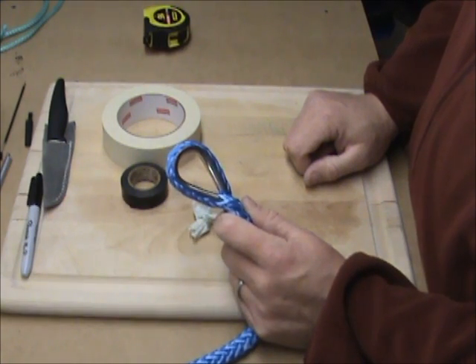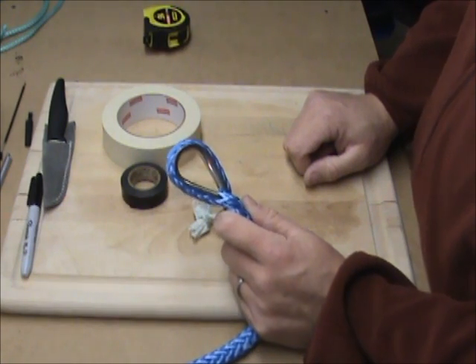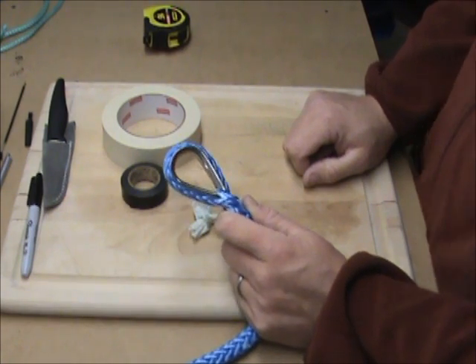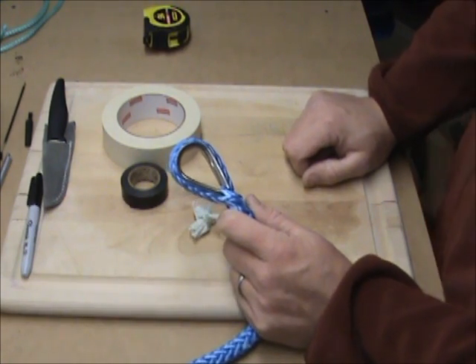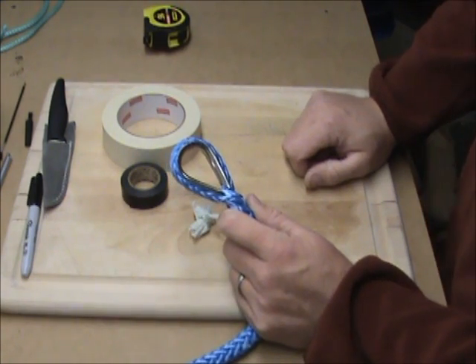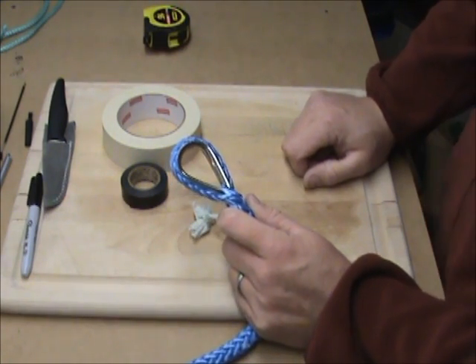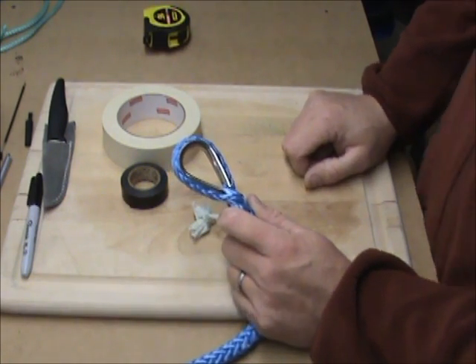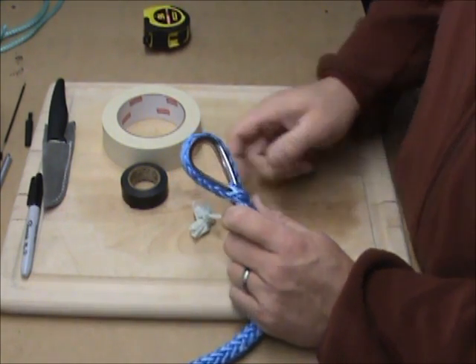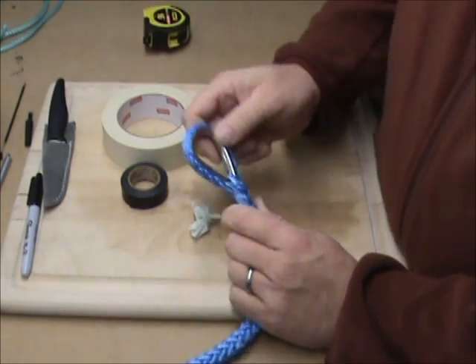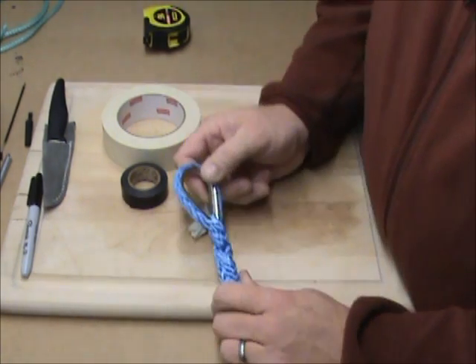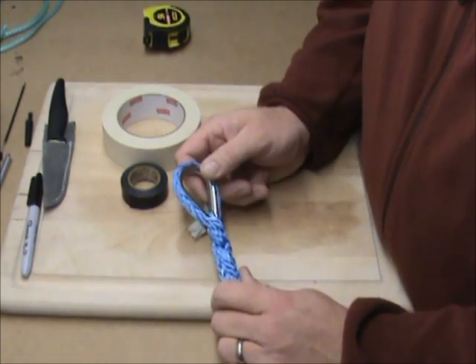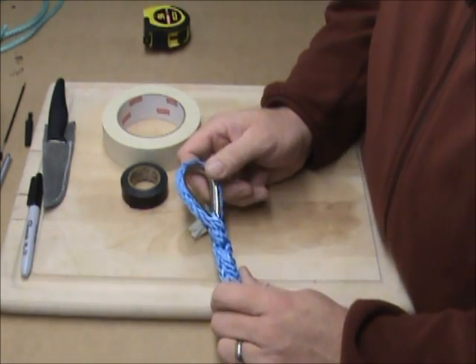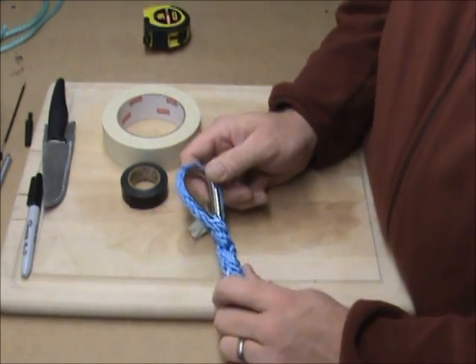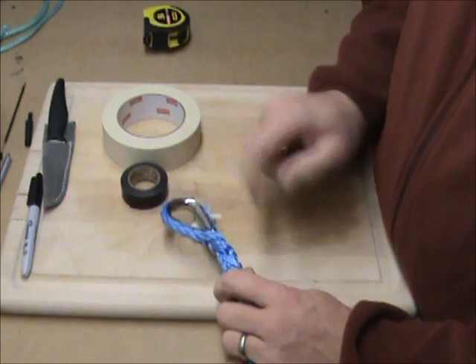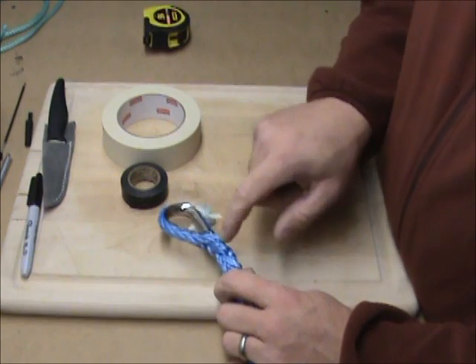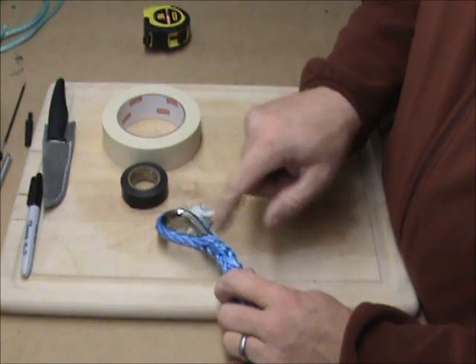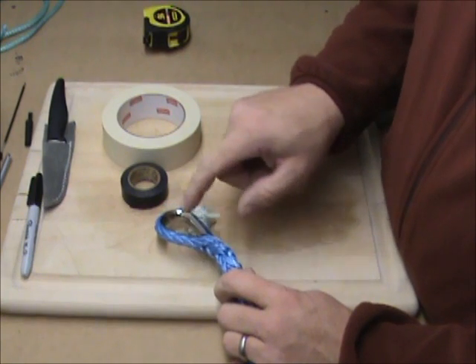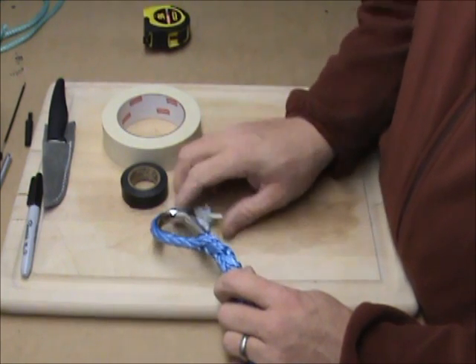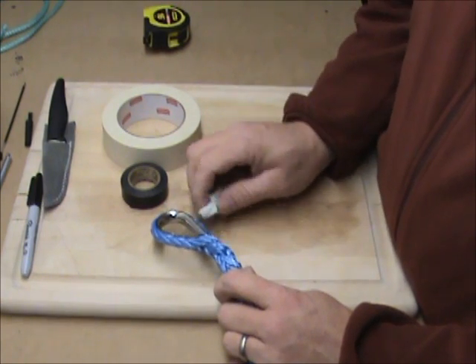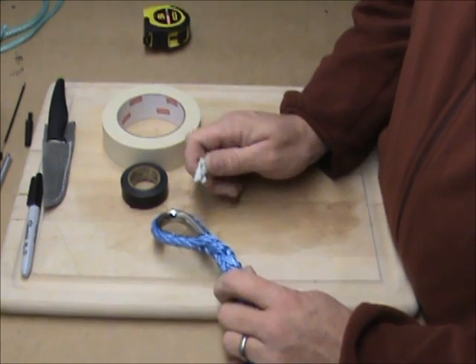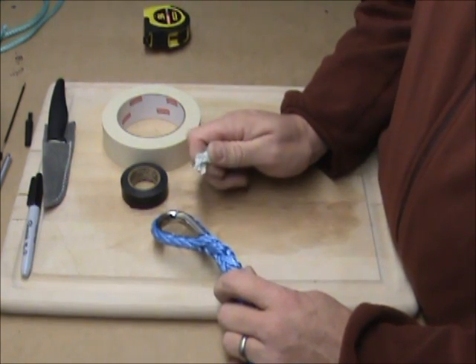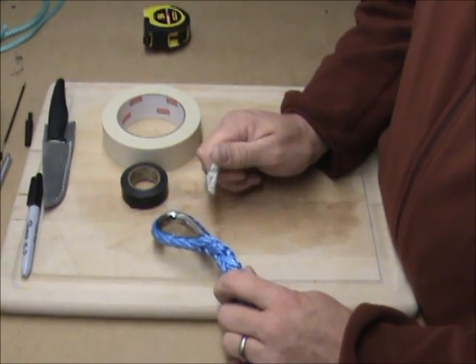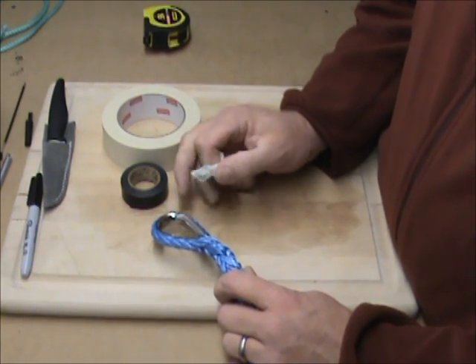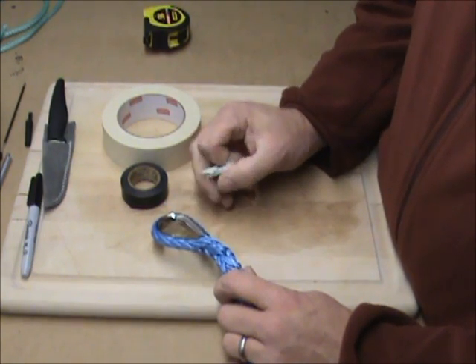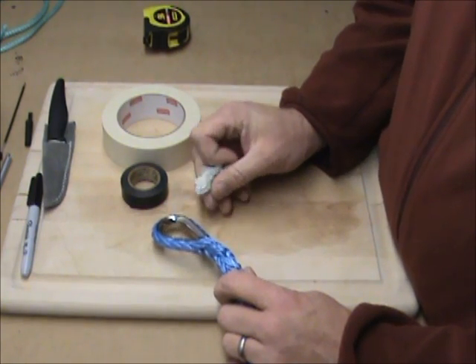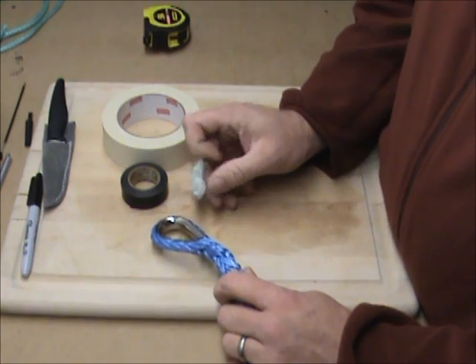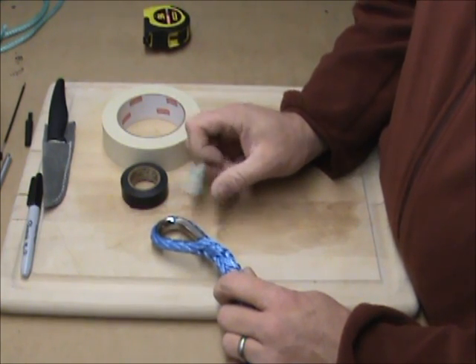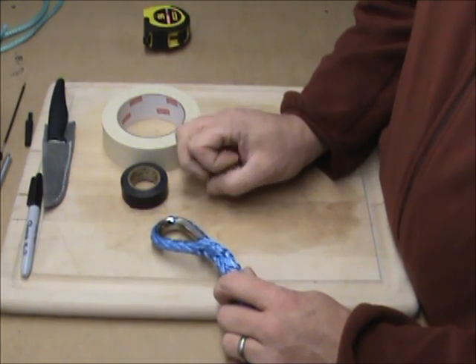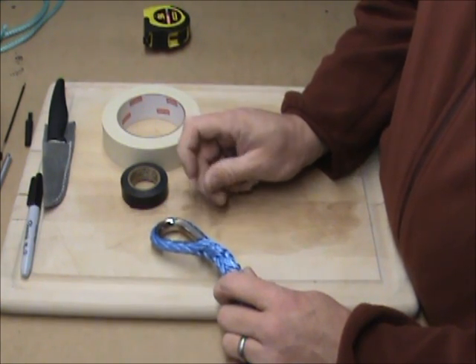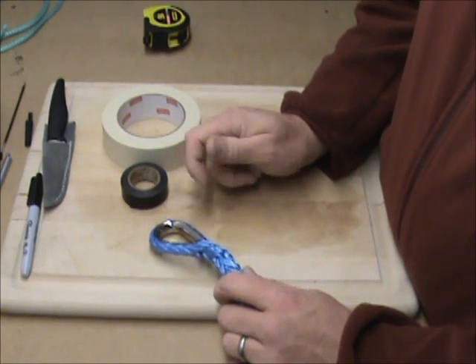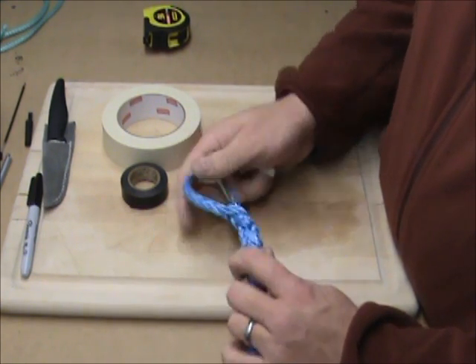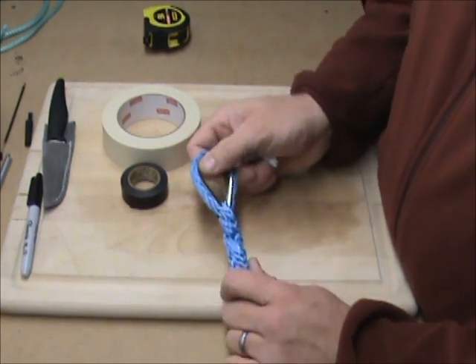If you've got a tube thimble, you're going to have to take this completely apart in order to replace that. And that's it.